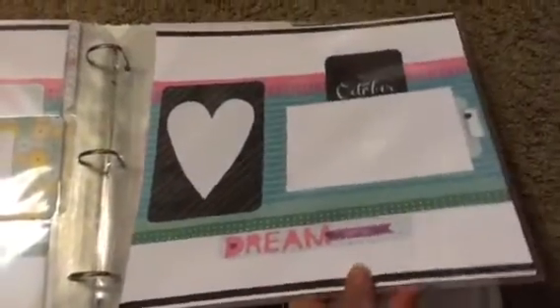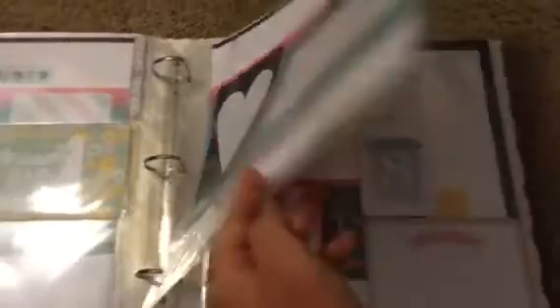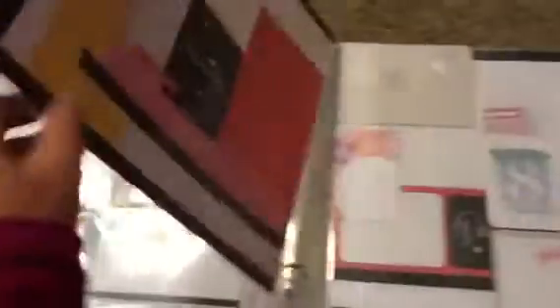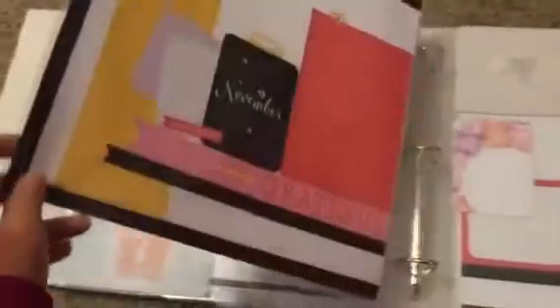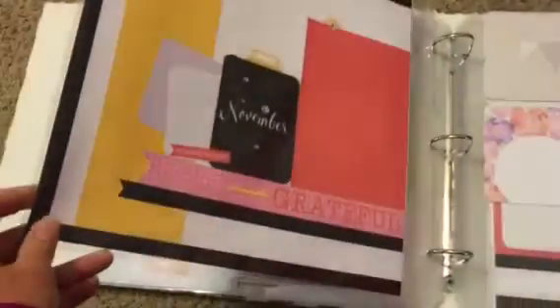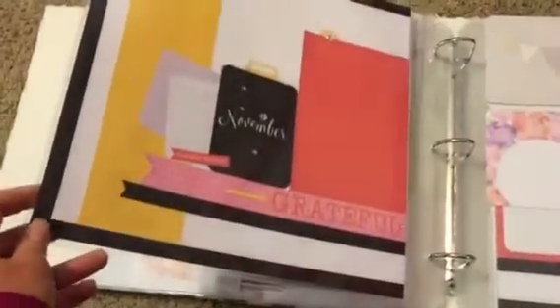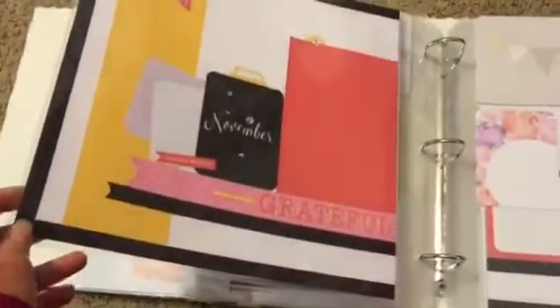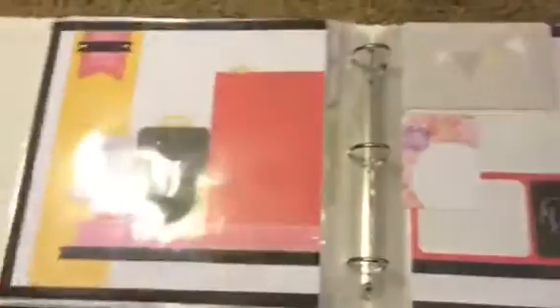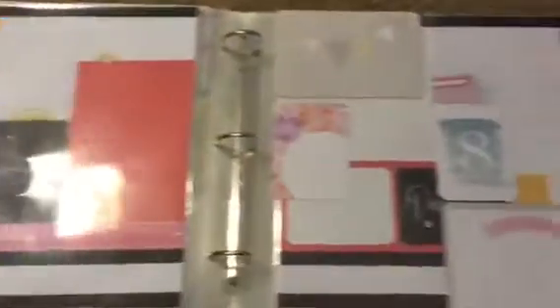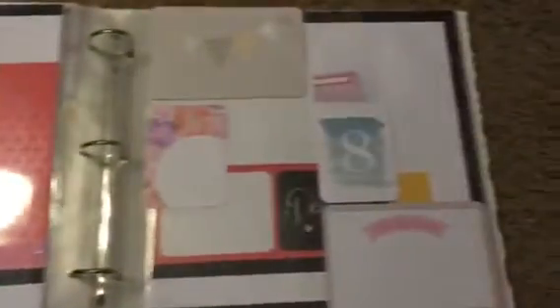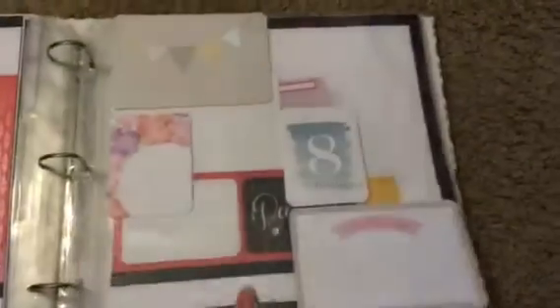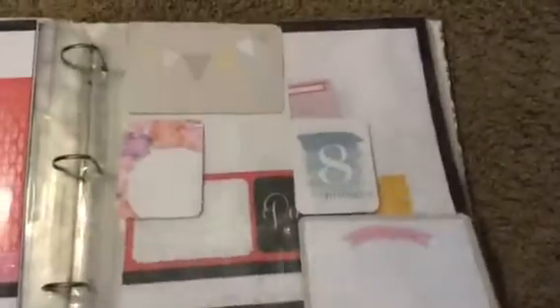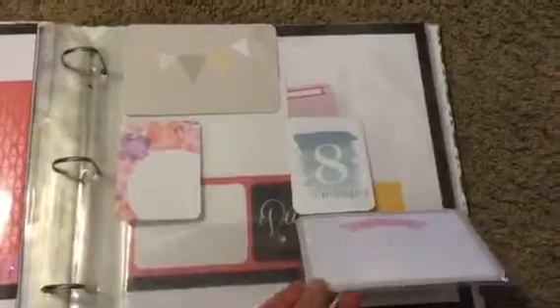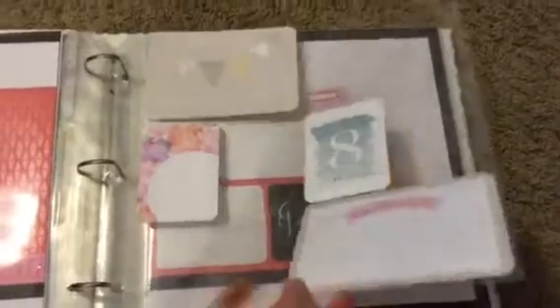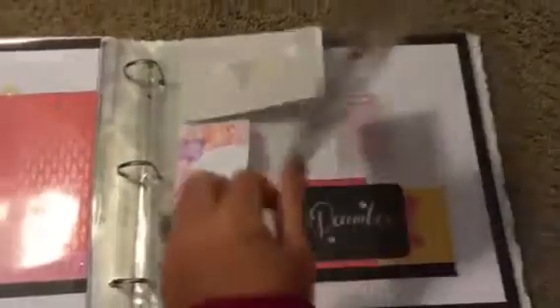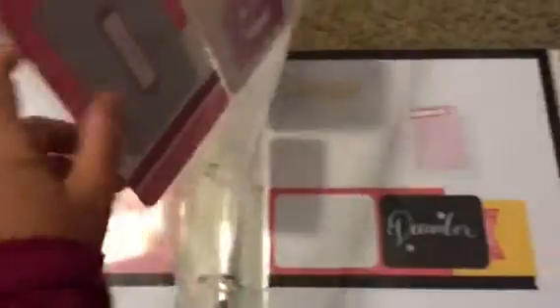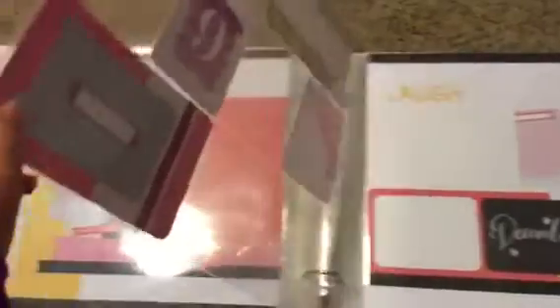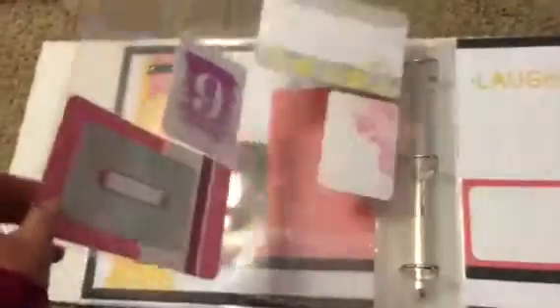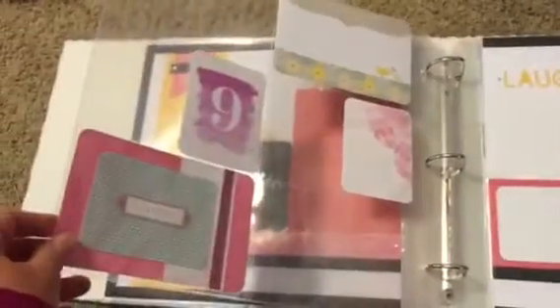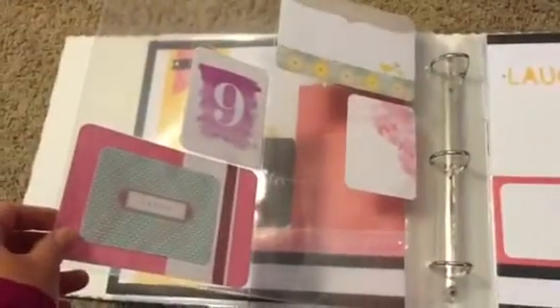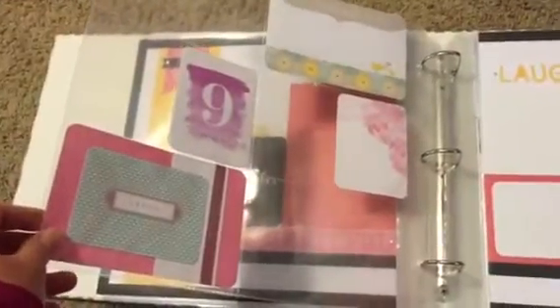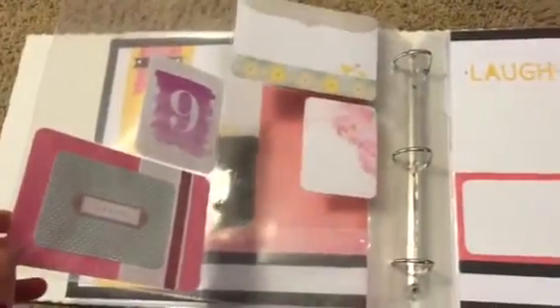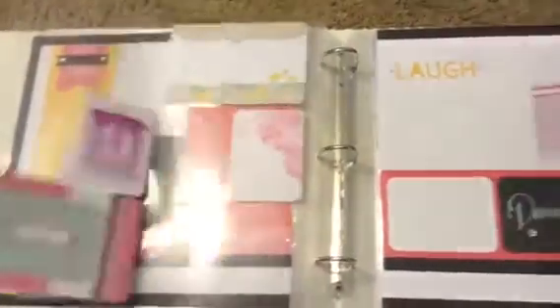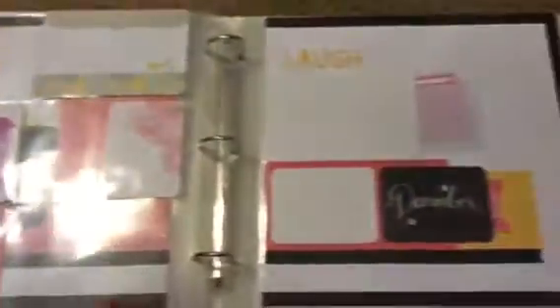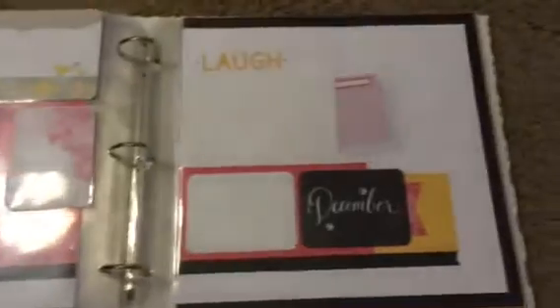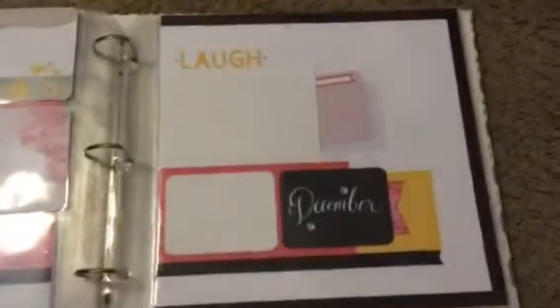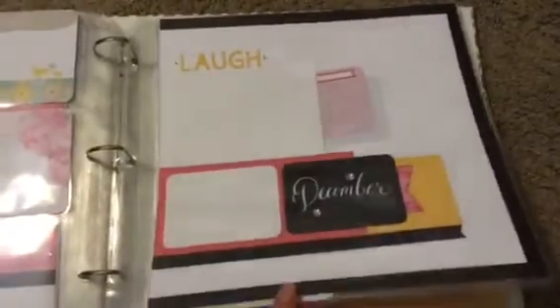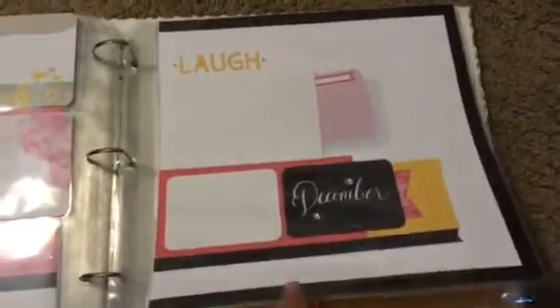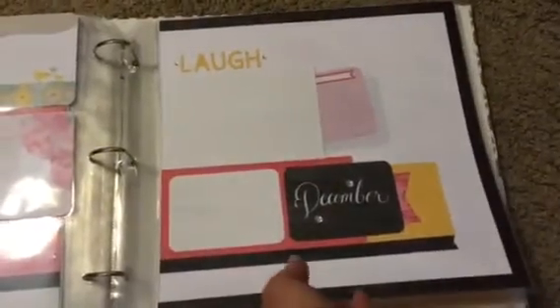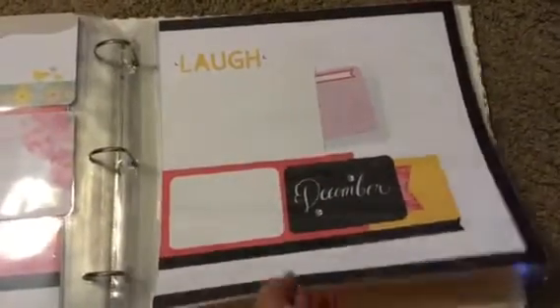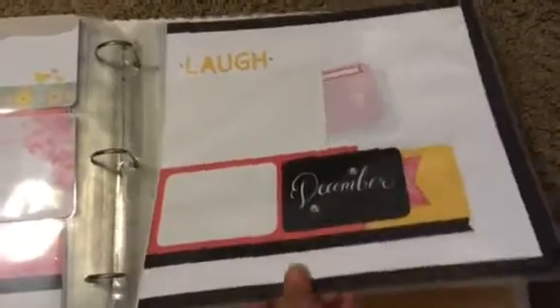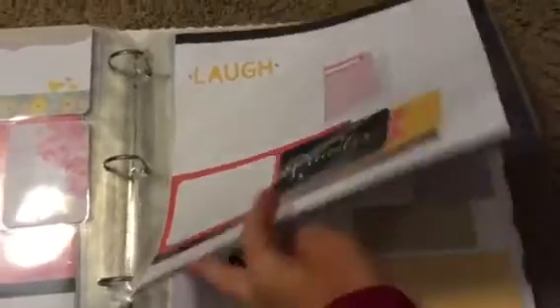It's October's page. November — we're up to eight months here. I didn't include any holidays, and I did that on purpose so that she could add her own pages or just put whatever photos she wanted. Keep it pretty simple.